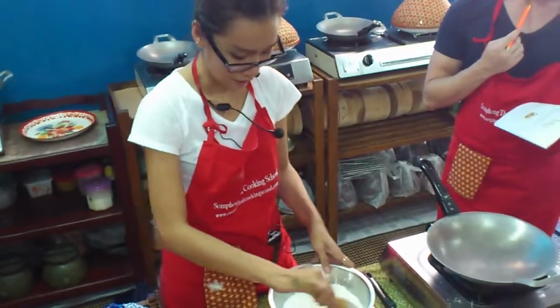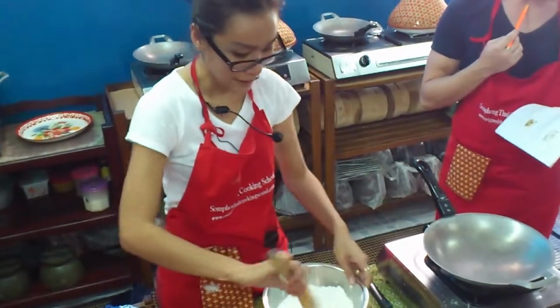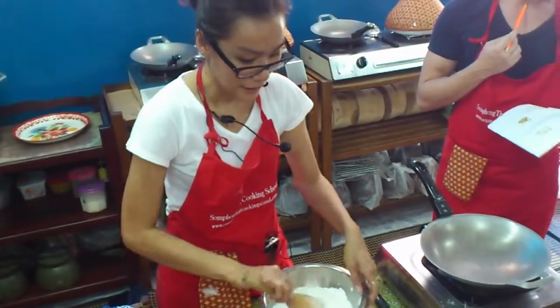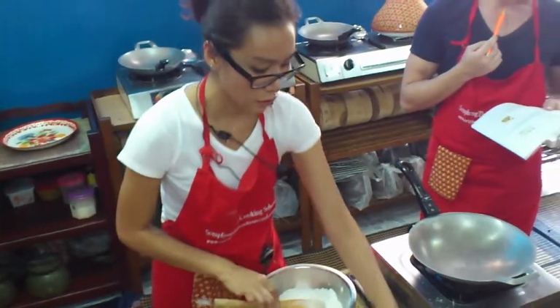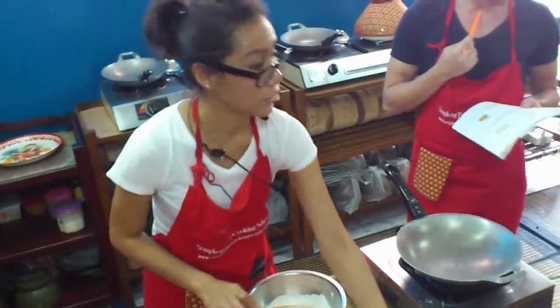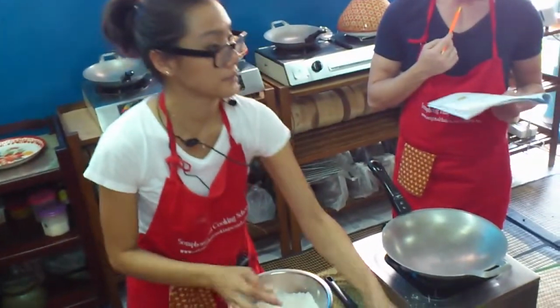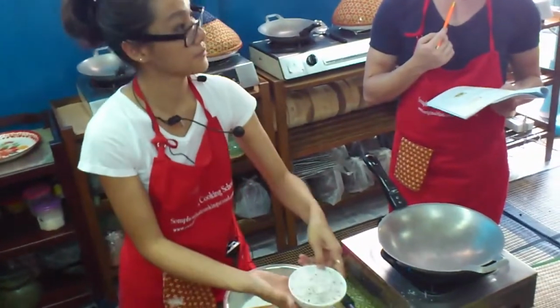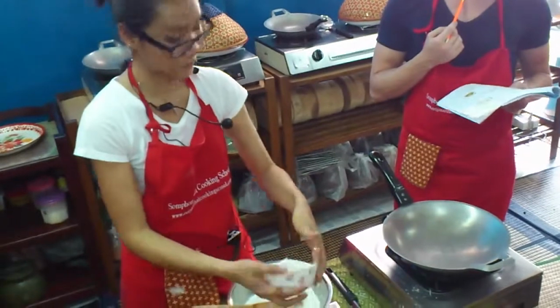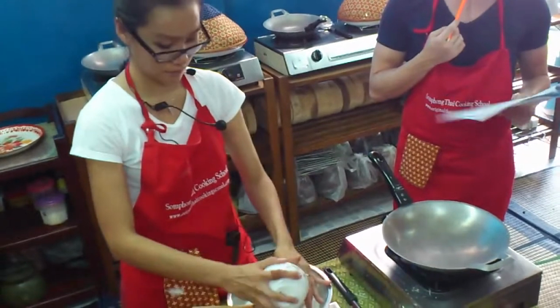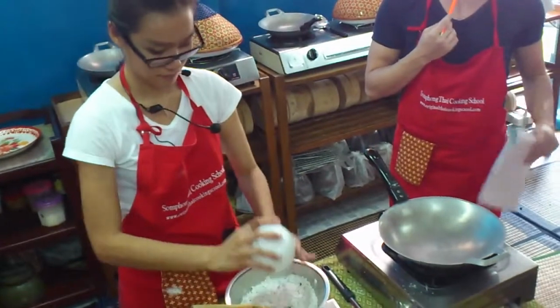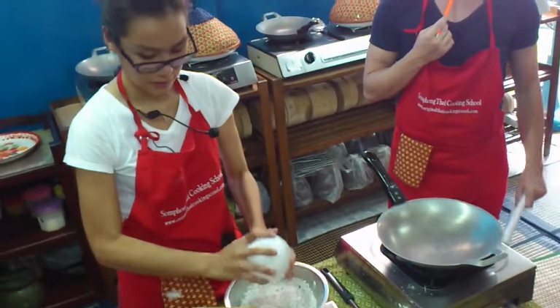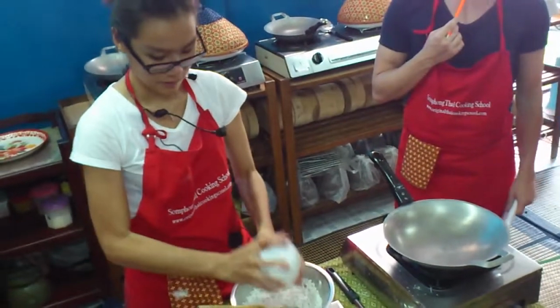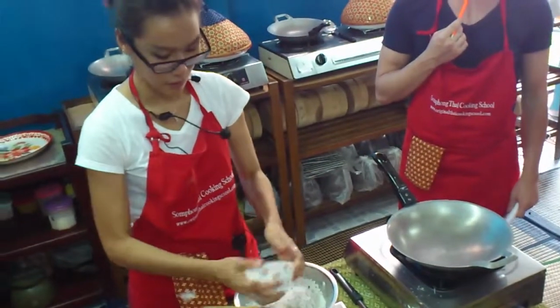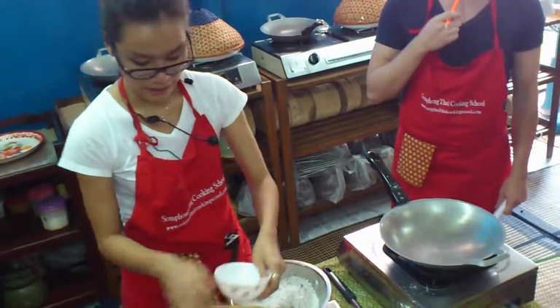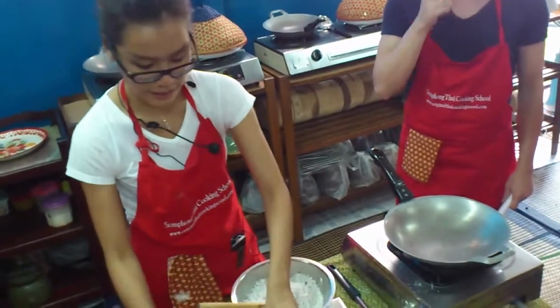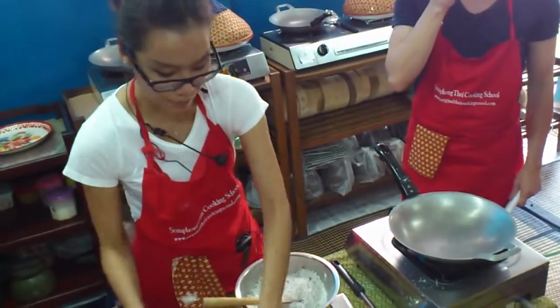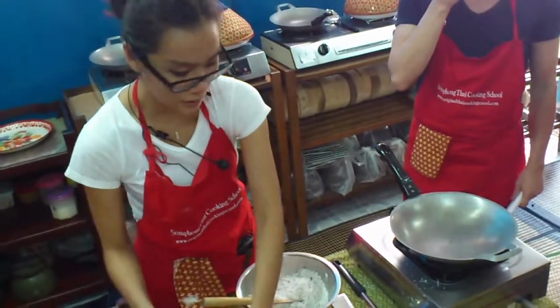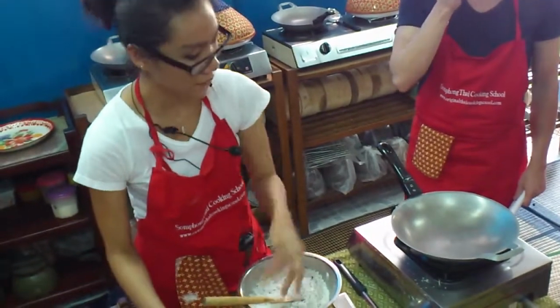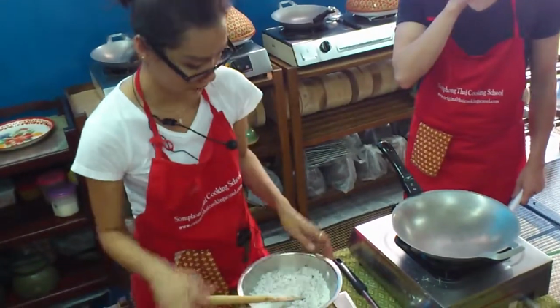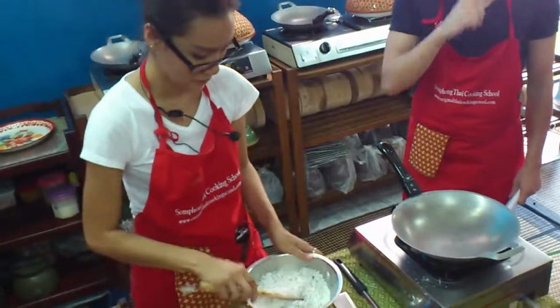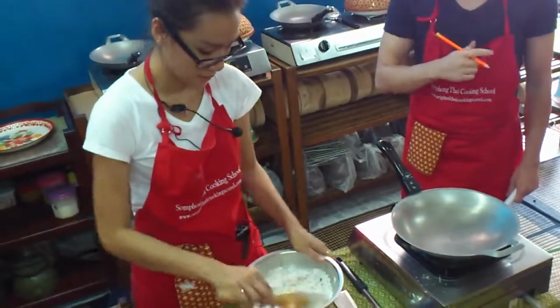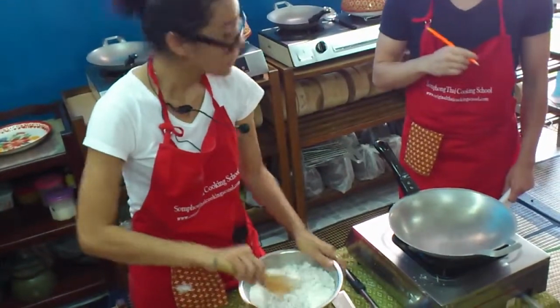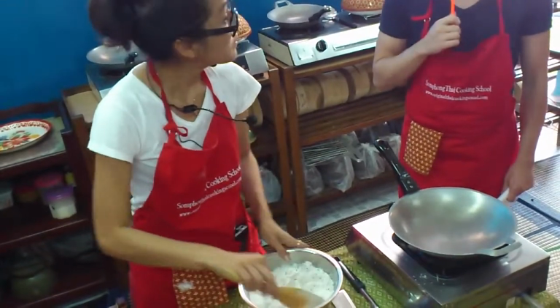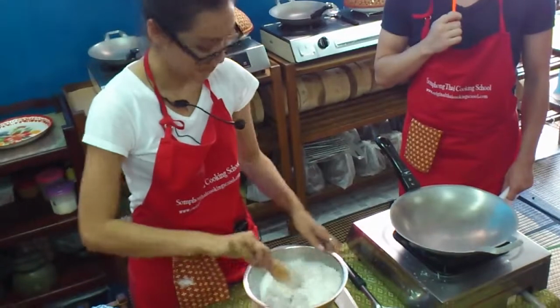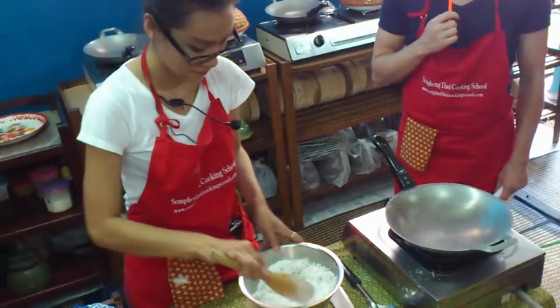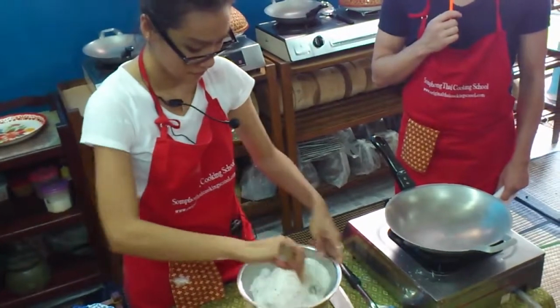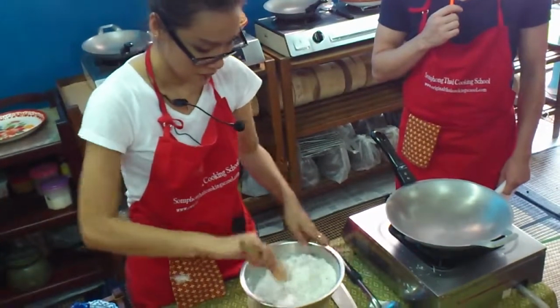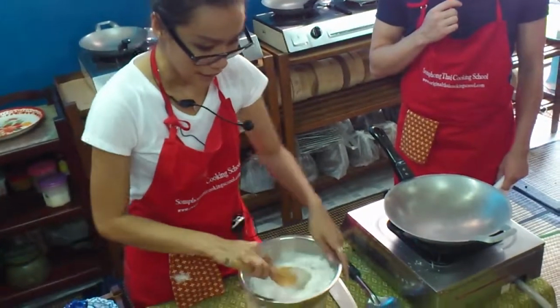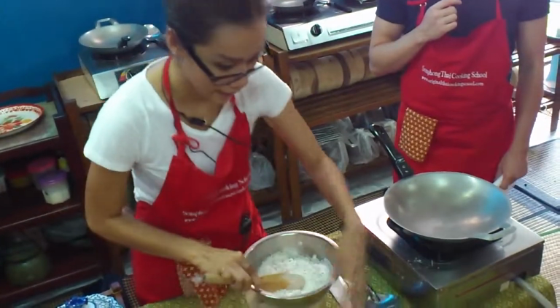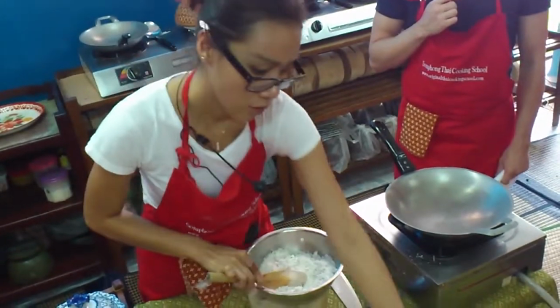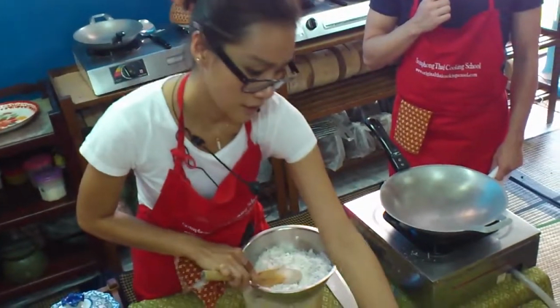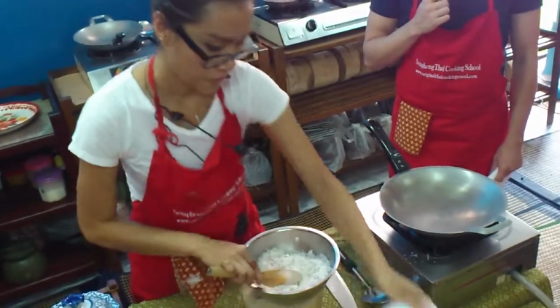Okay, next, coconut. See, we mix the dry ones.